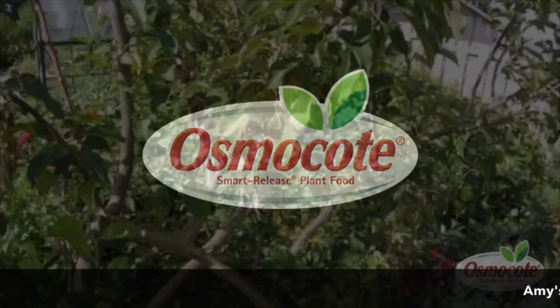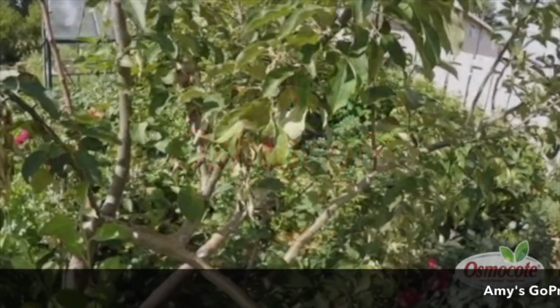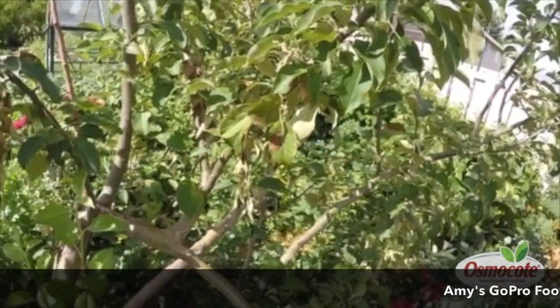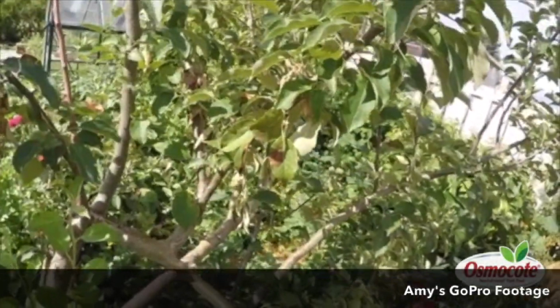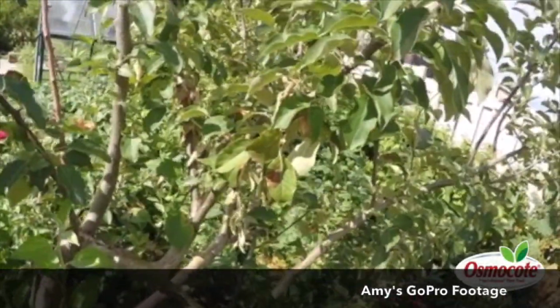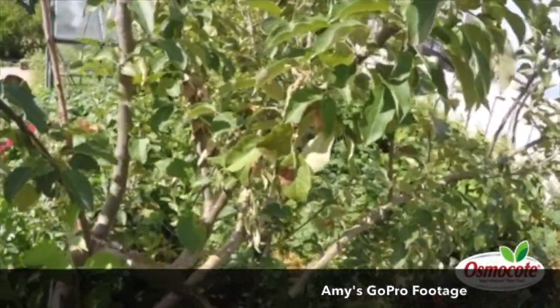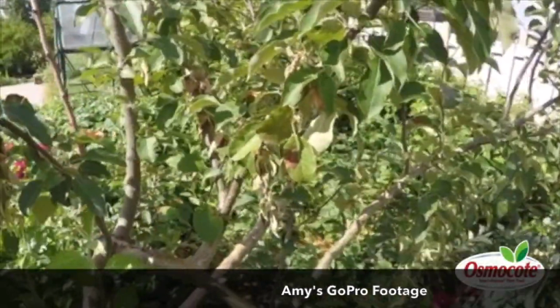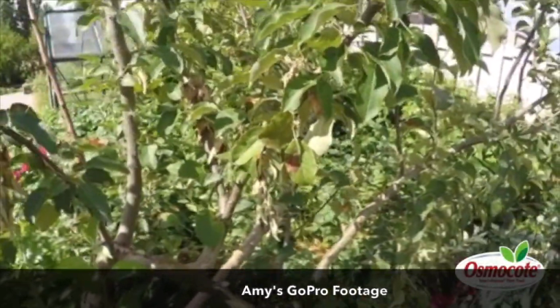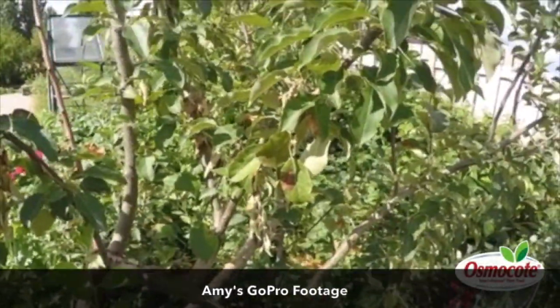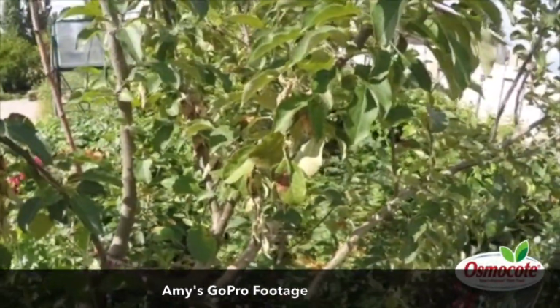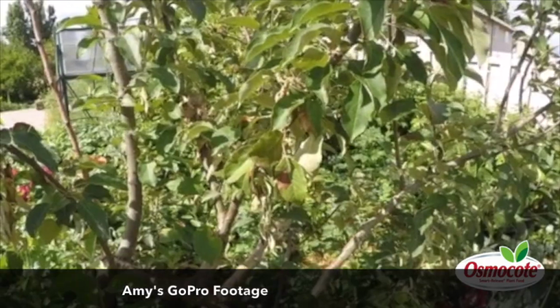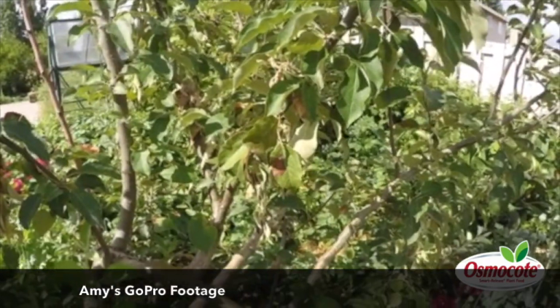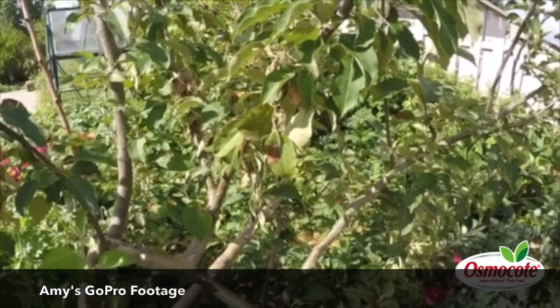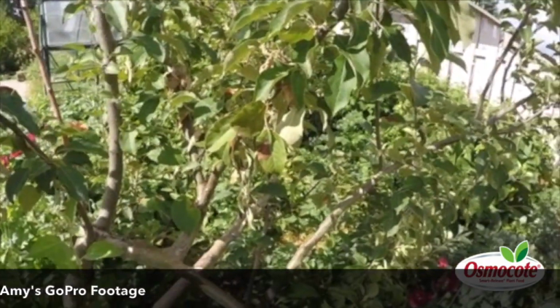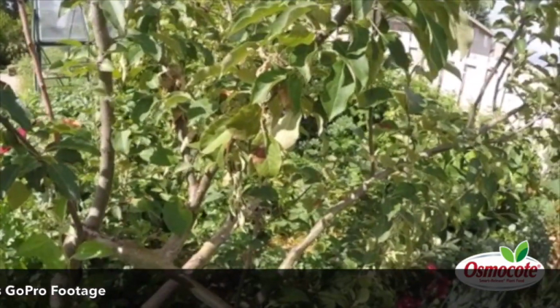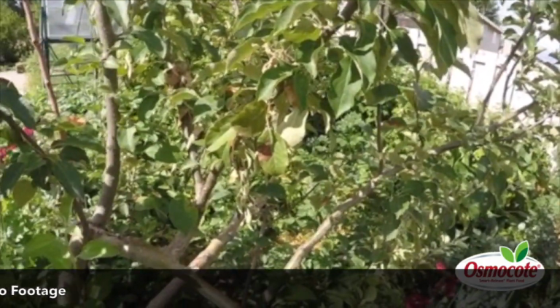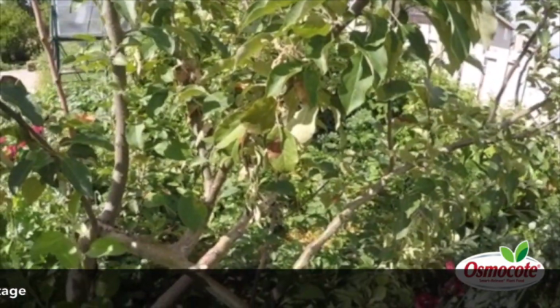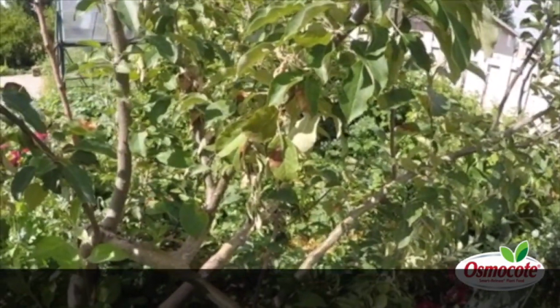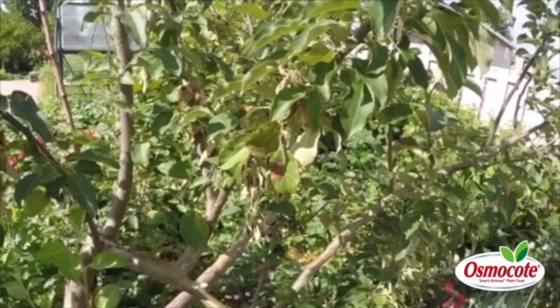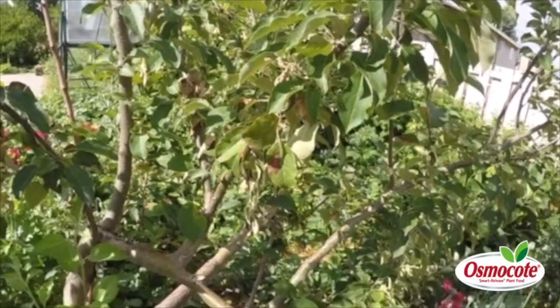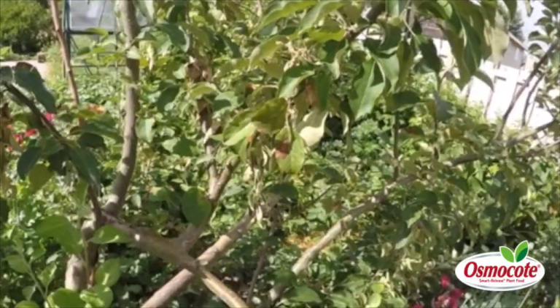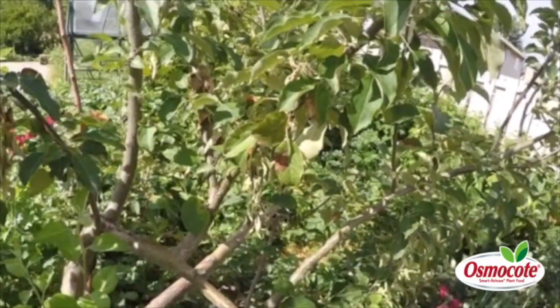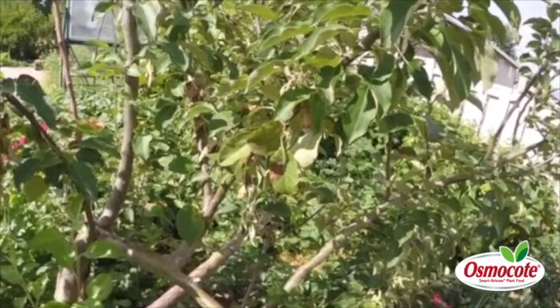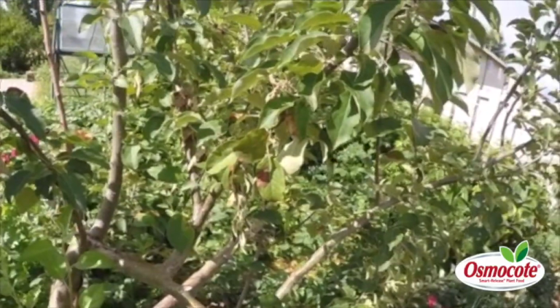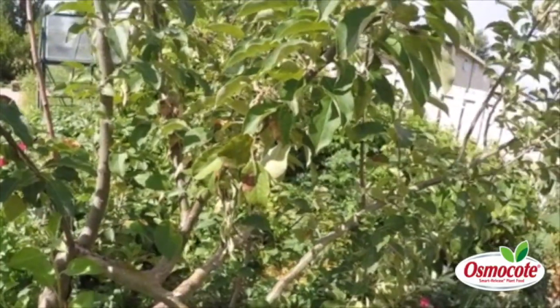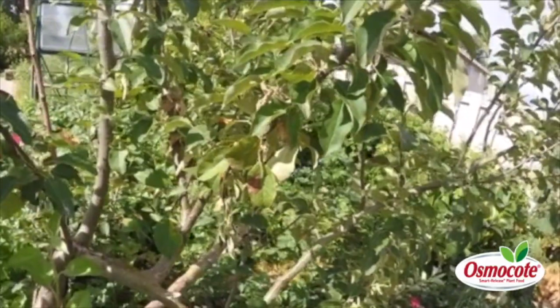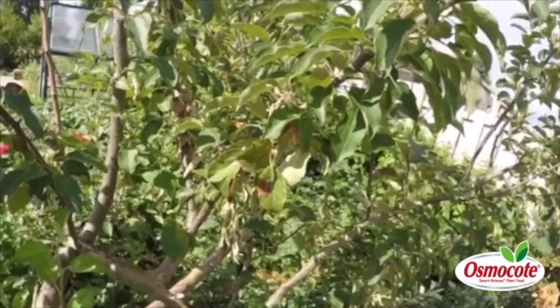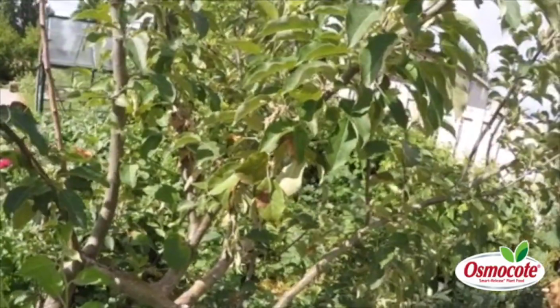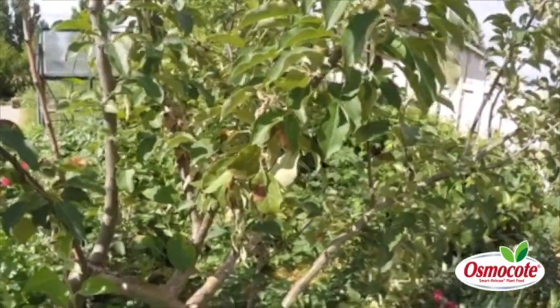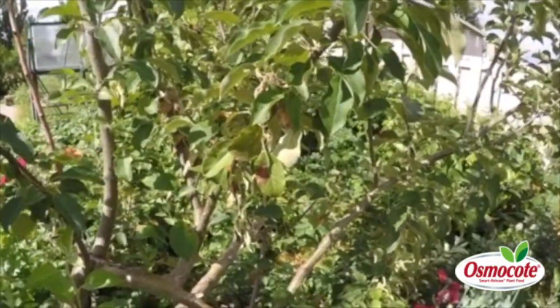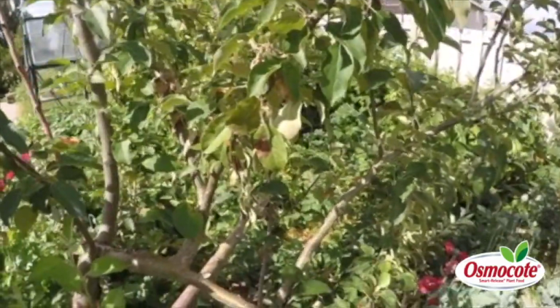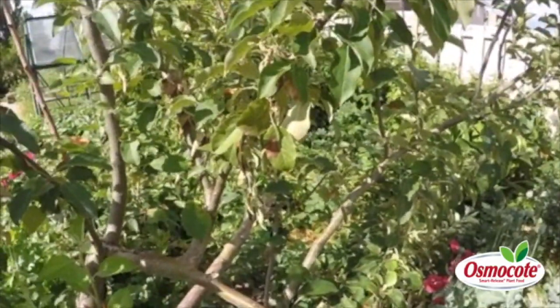Good morning! I'm Amy Griesack, a garden writer in Great Falls, Montana and the Pest Patrol expert on plantersplace.com. This morning I want to talk to you about trimming out branches on fruit trees because of fire blight.